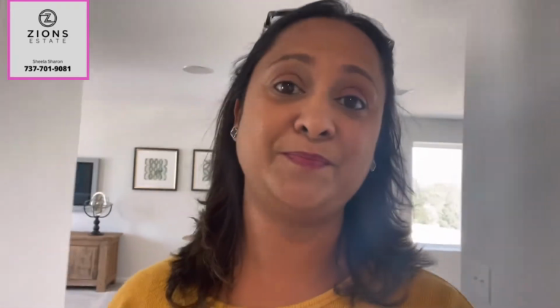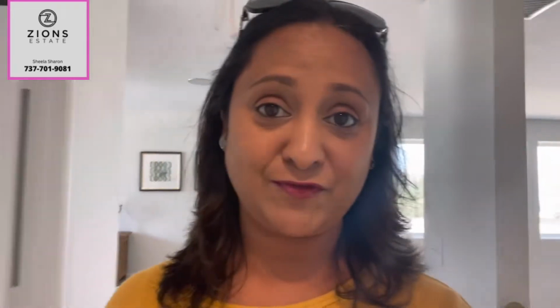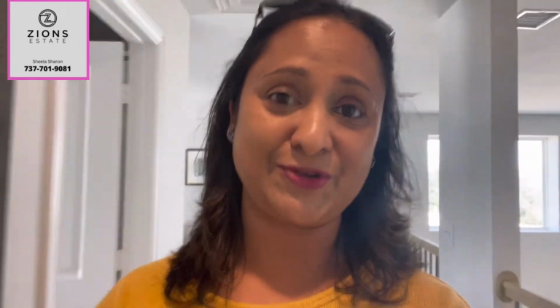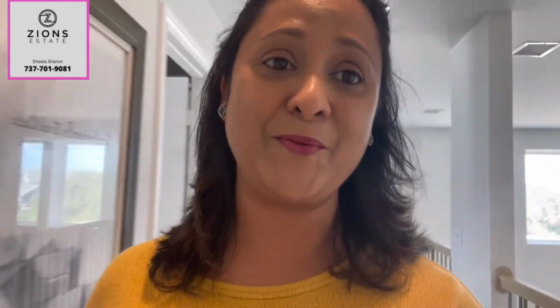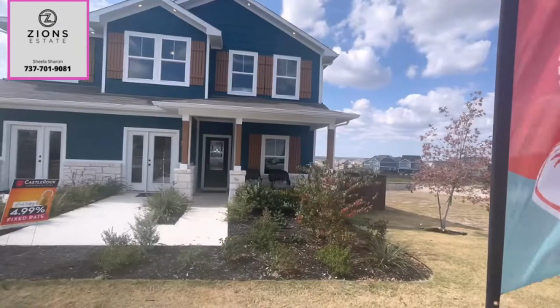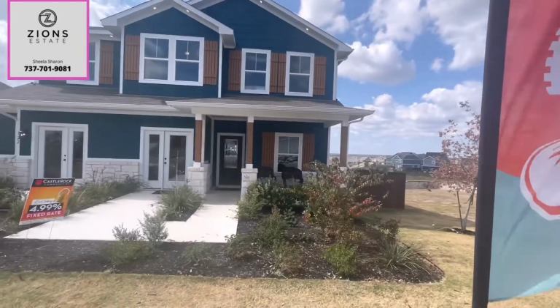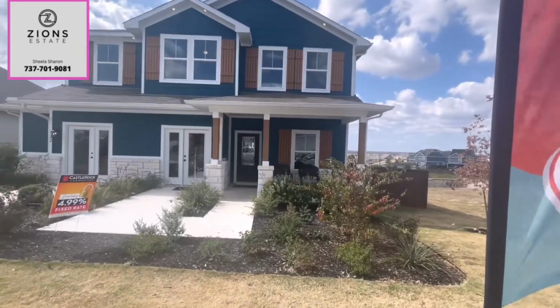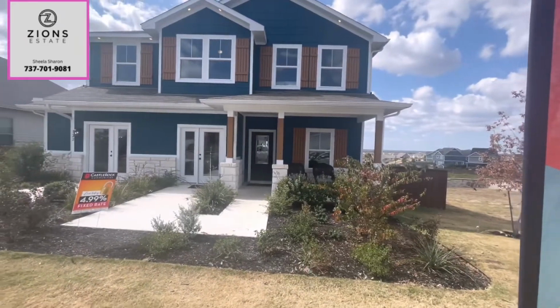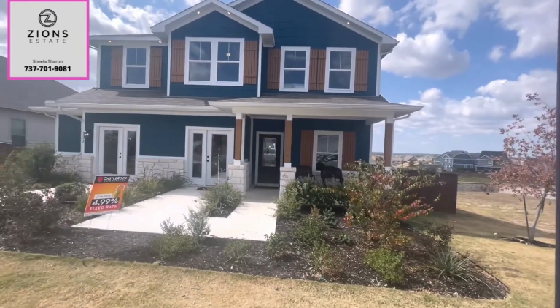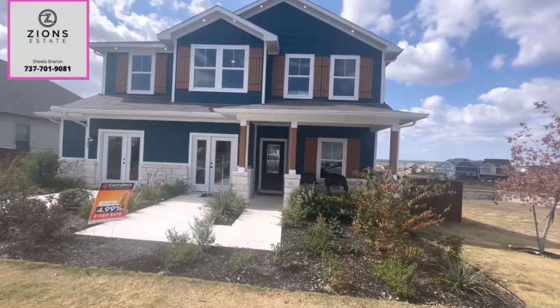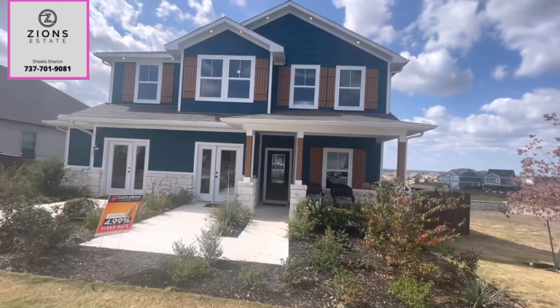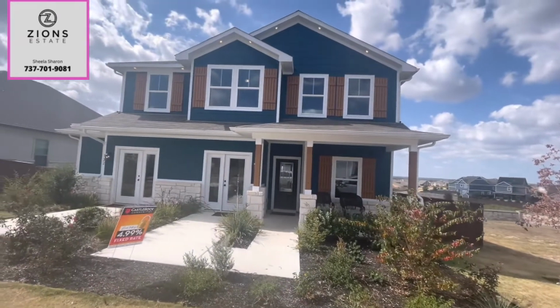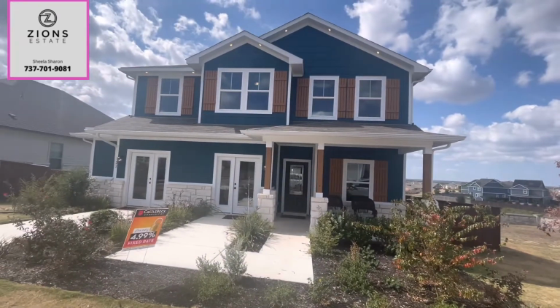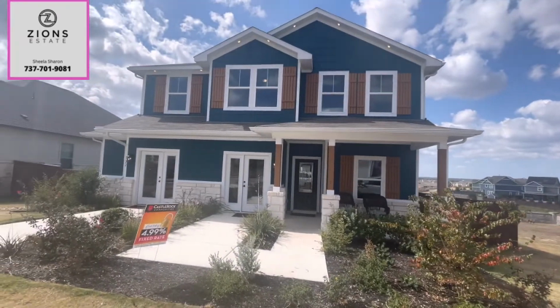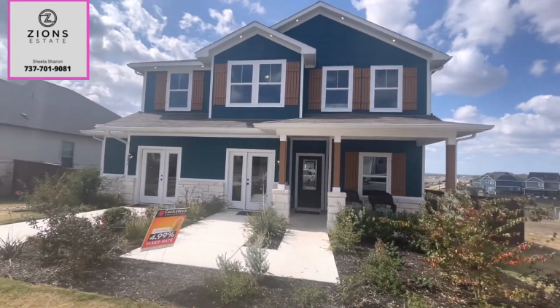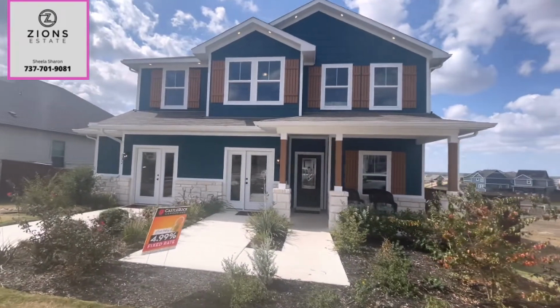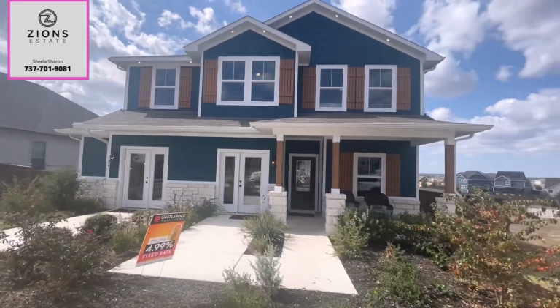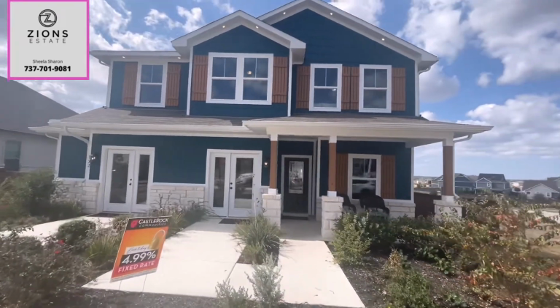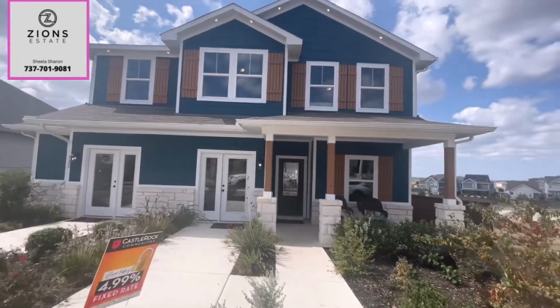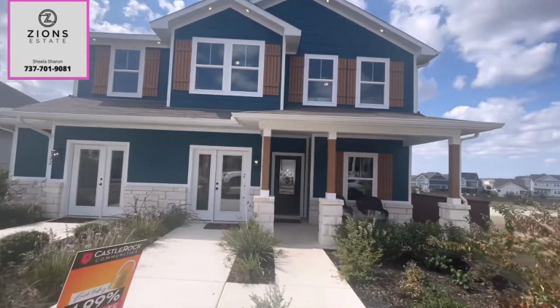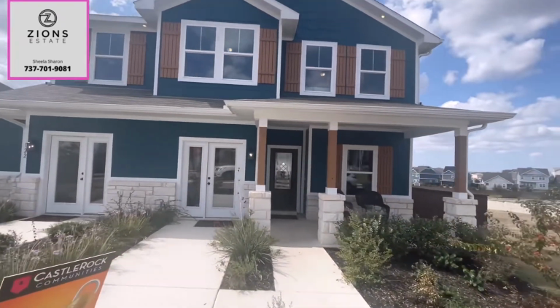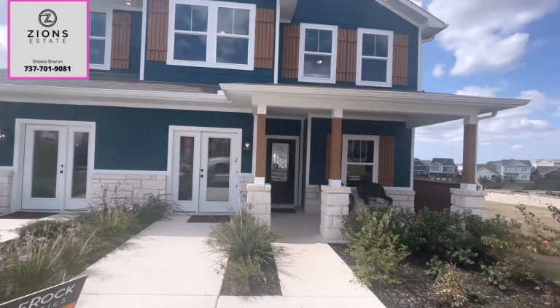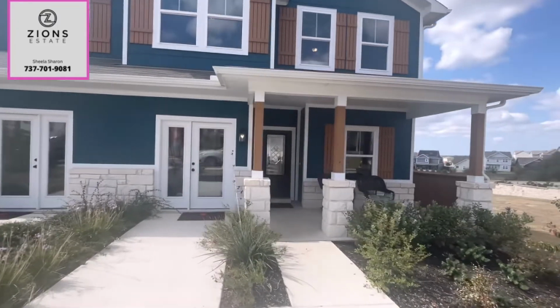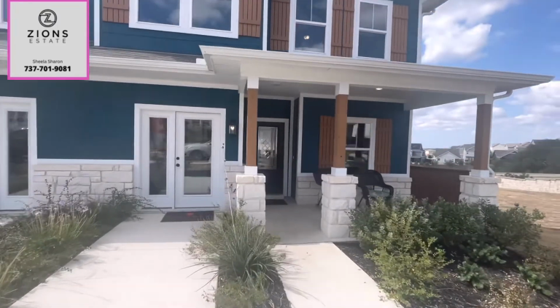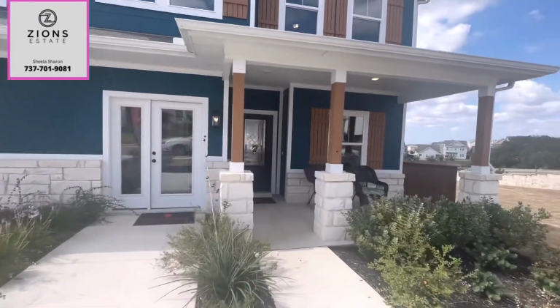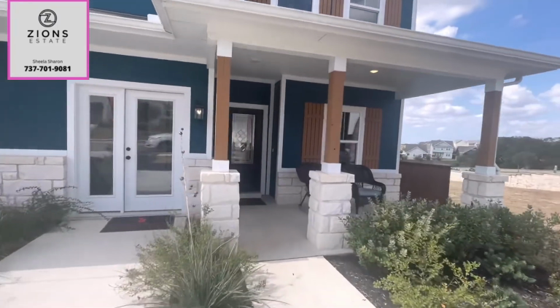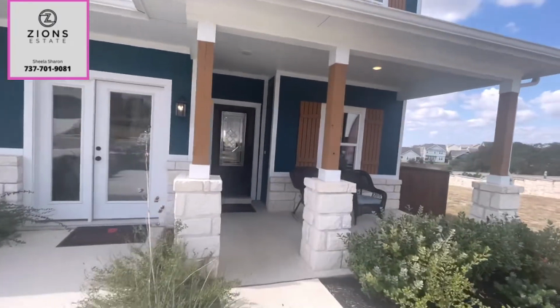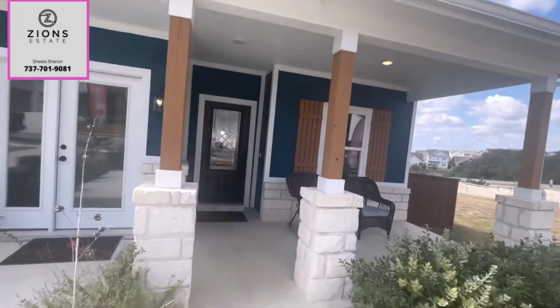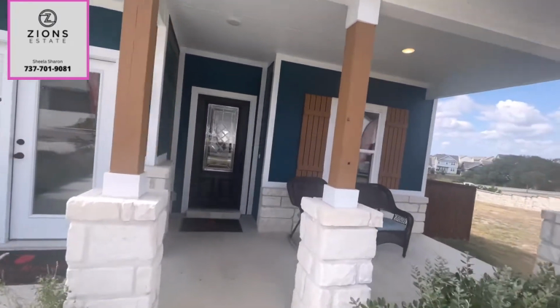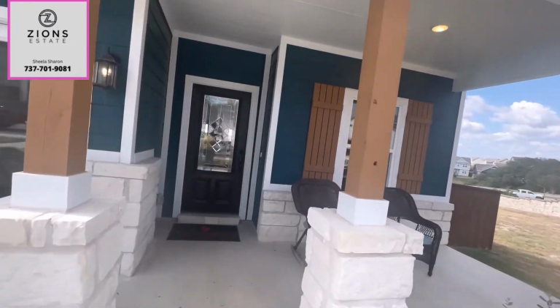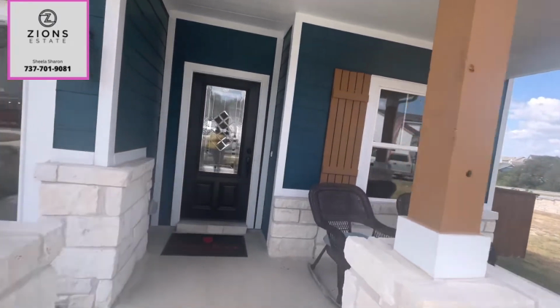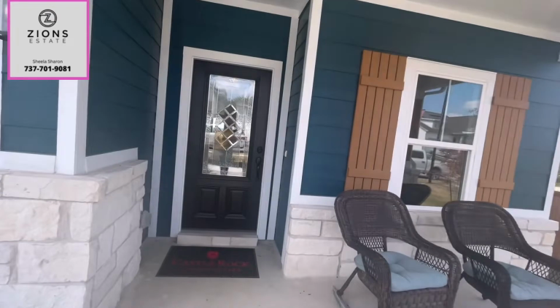It's a beautiful two-story home. This is how the front view of the house looks like. It's got a beautiful blue paint on the stucco. You have various options here in the neighborhood to pick out your elevation.